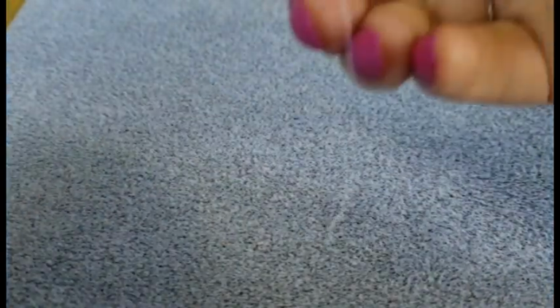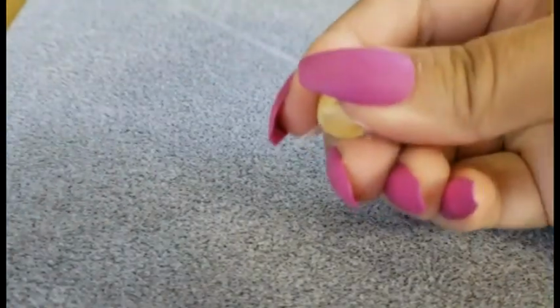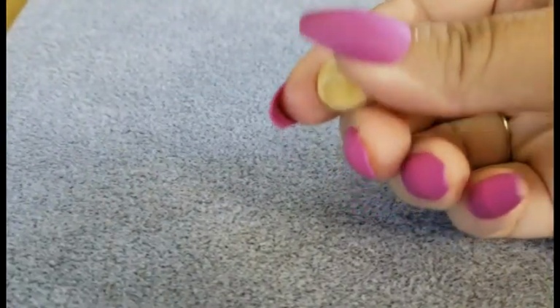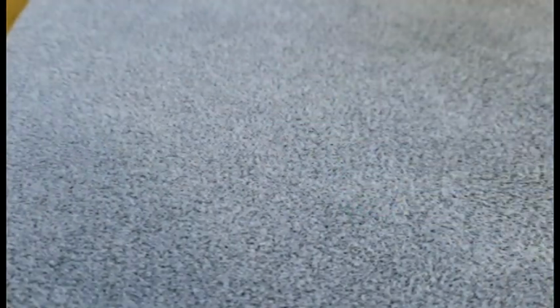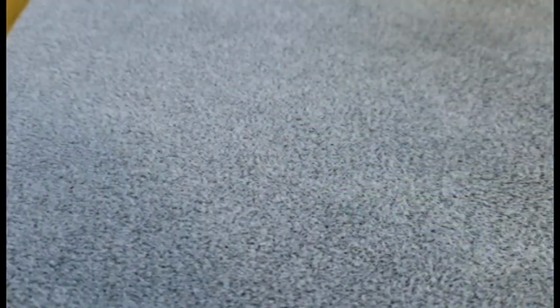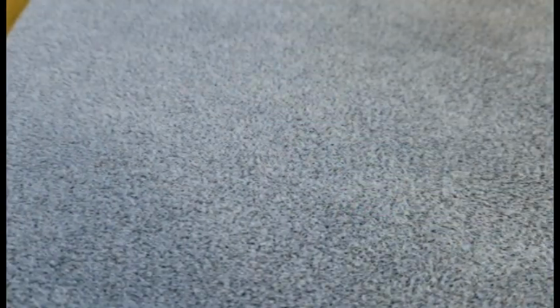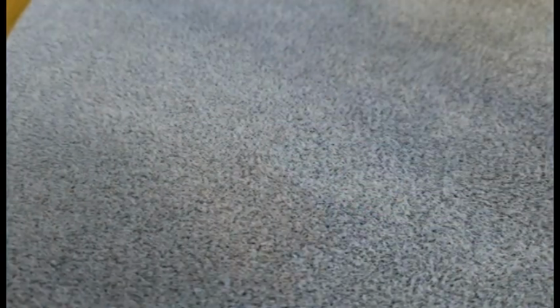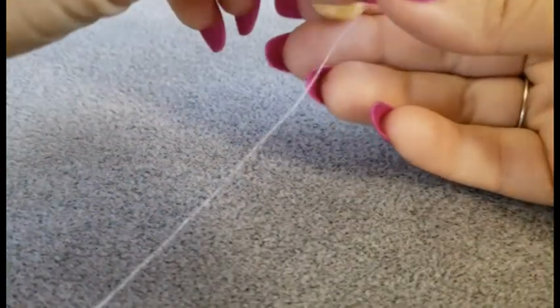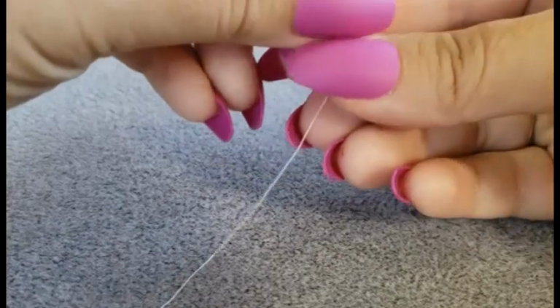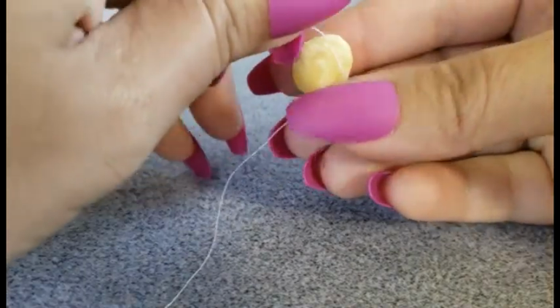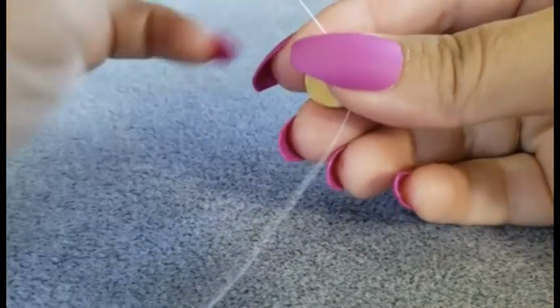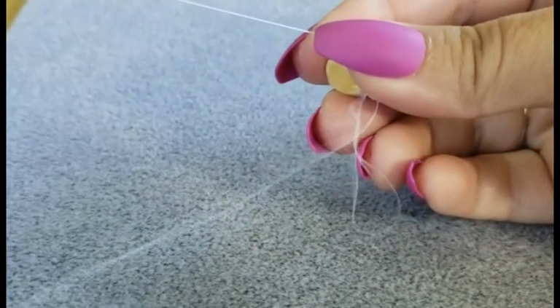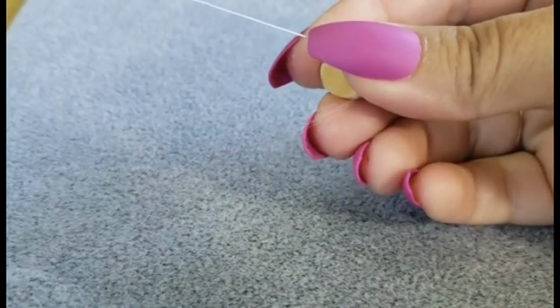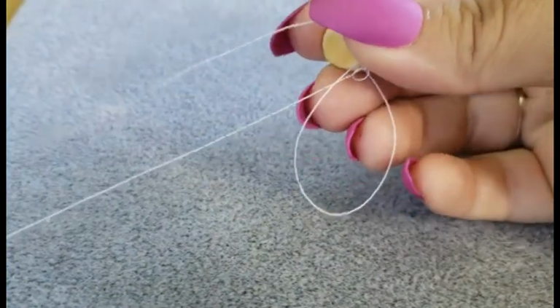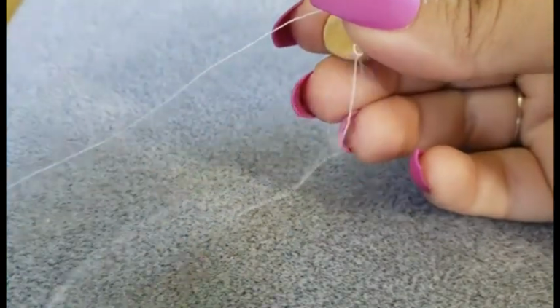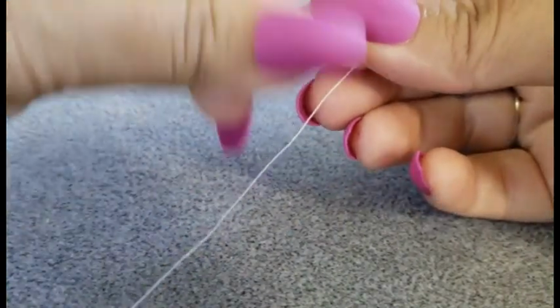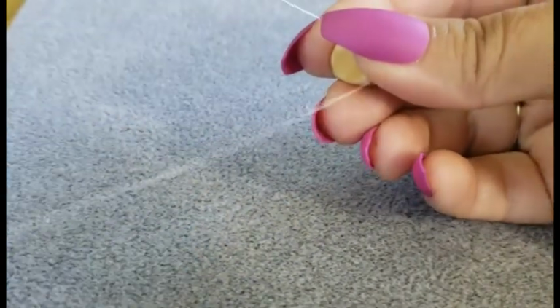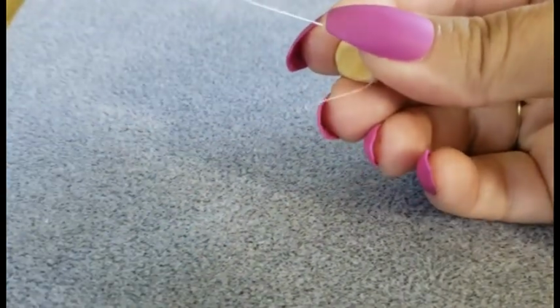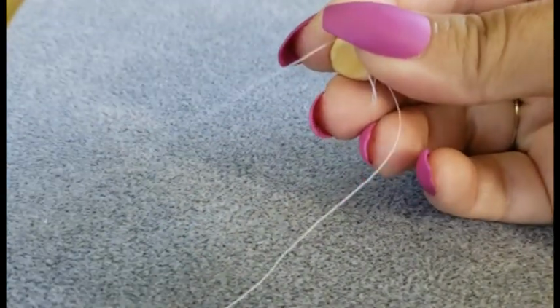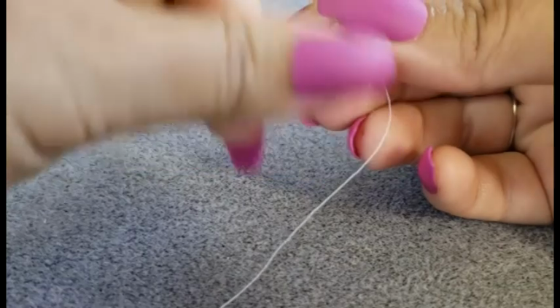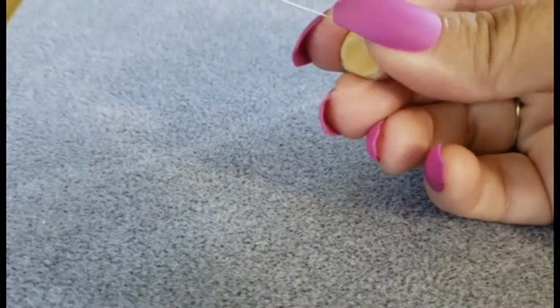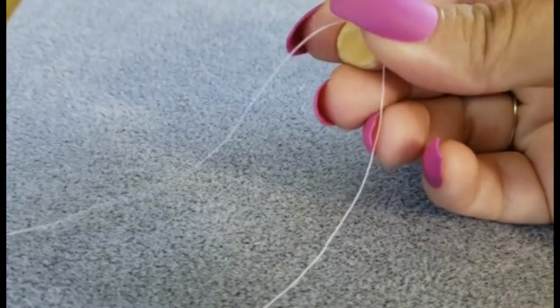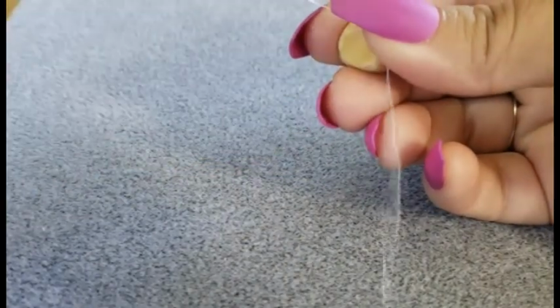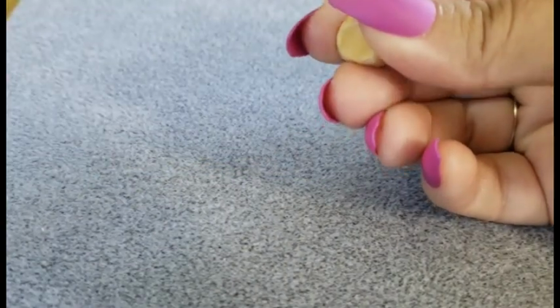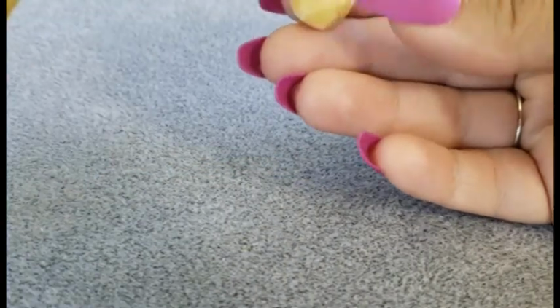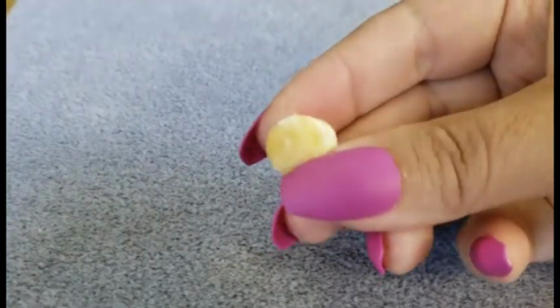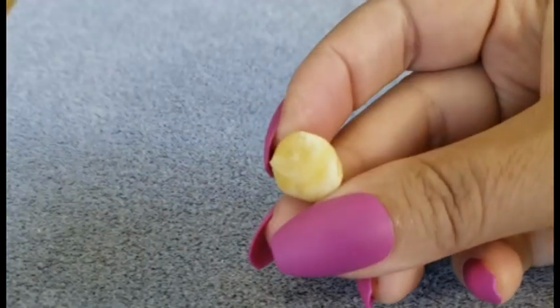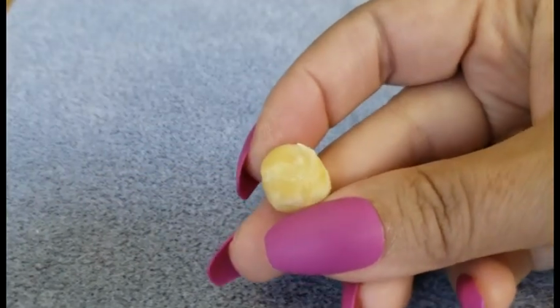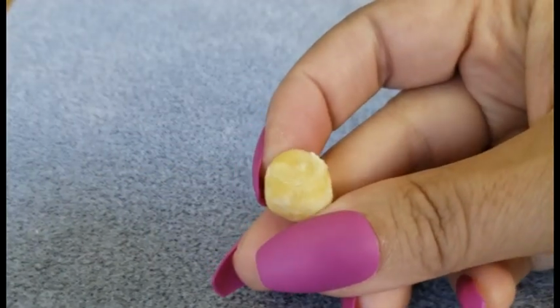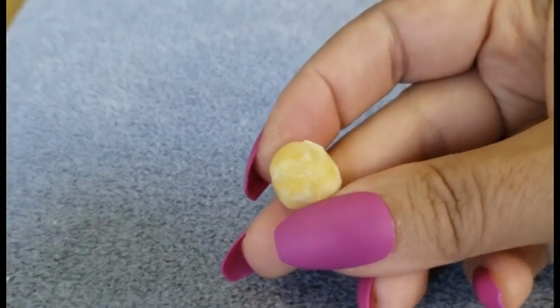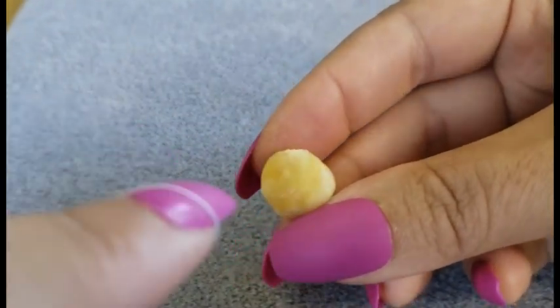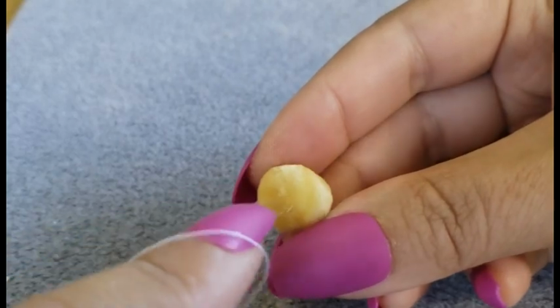I like to run my thread through like this at least twice, sometimes three or four times if I feel like it didn't get good enough coverage the first two times. And you can see the beeswax will capture some of the fibers that were already about to come off our thread.